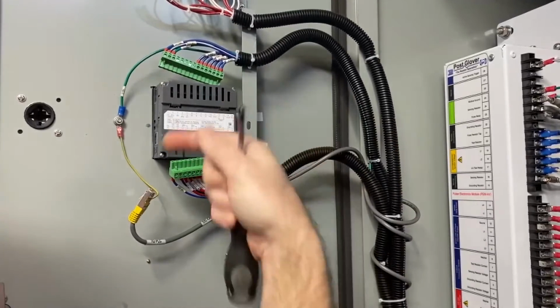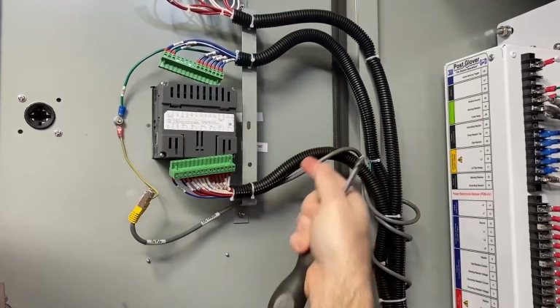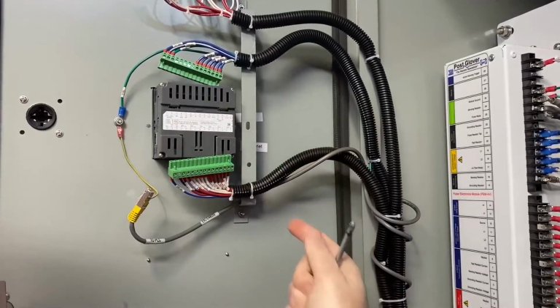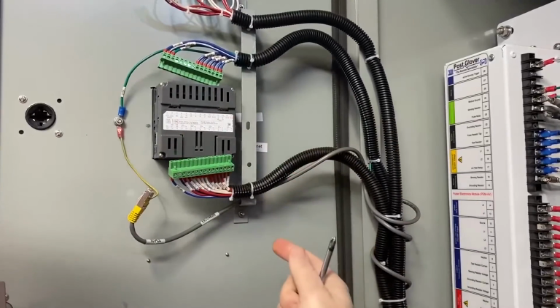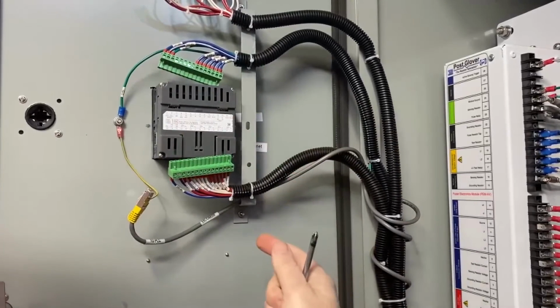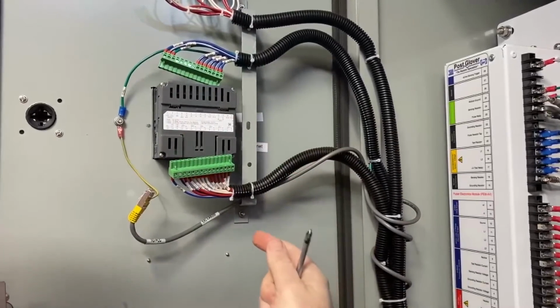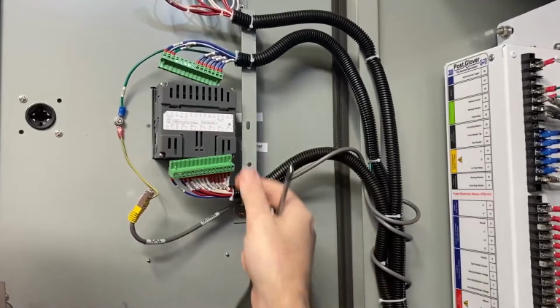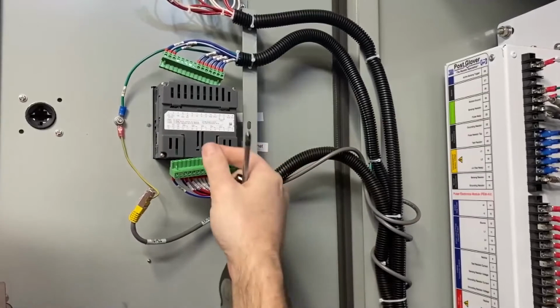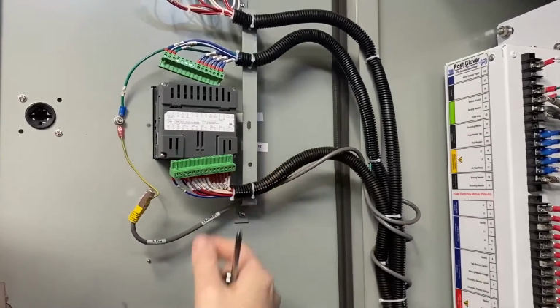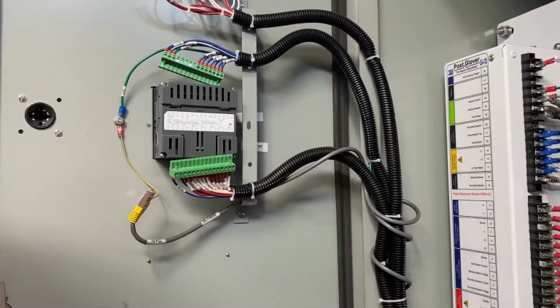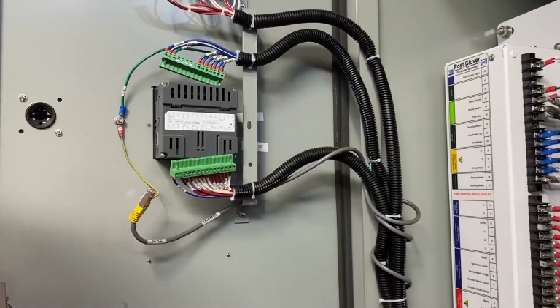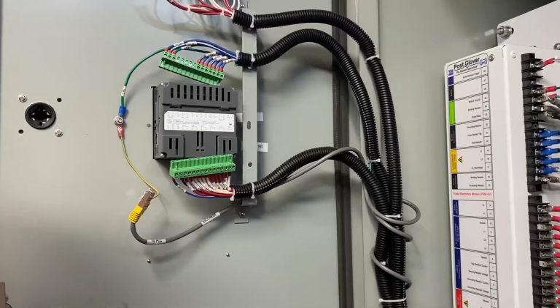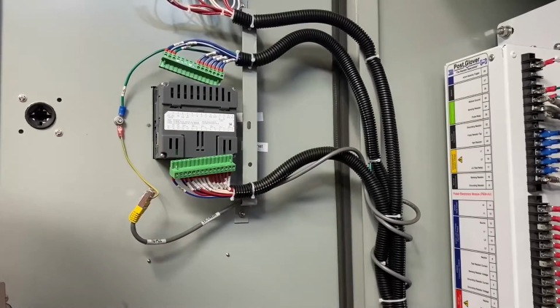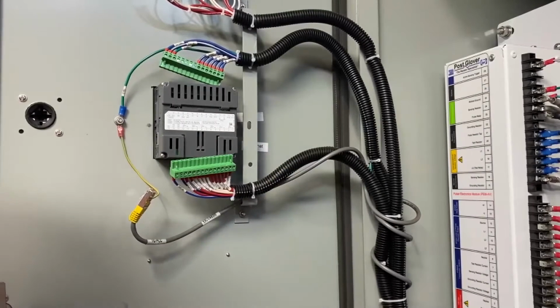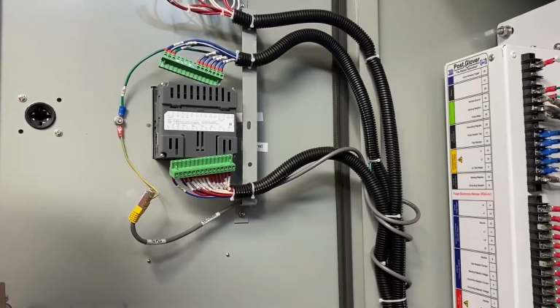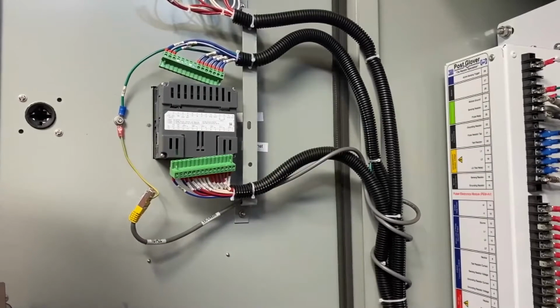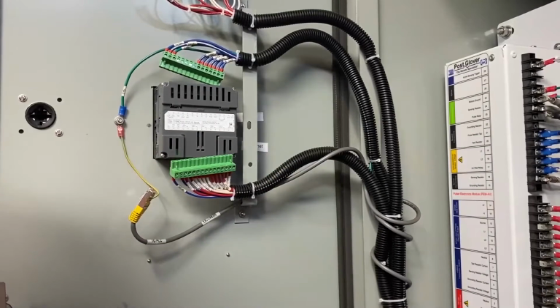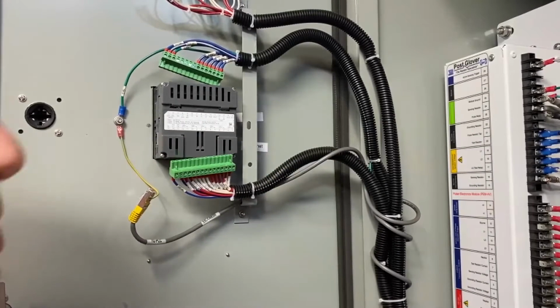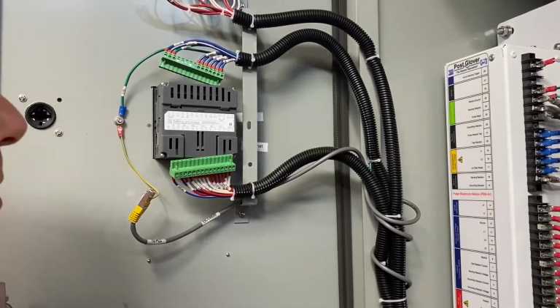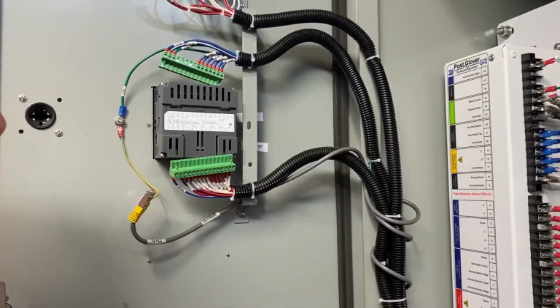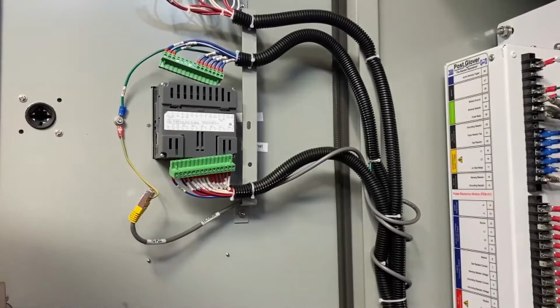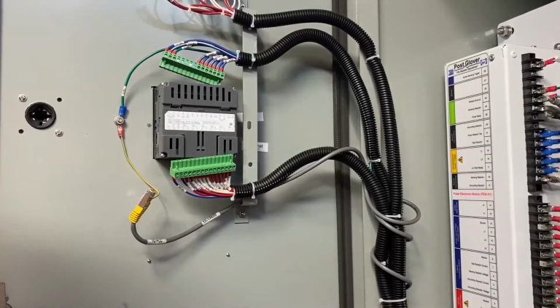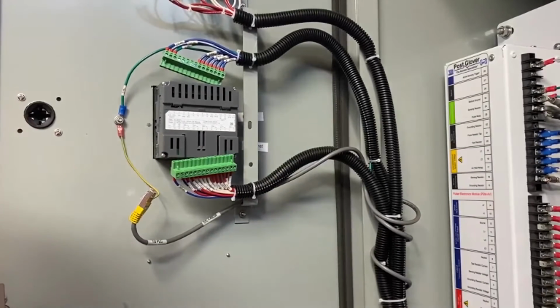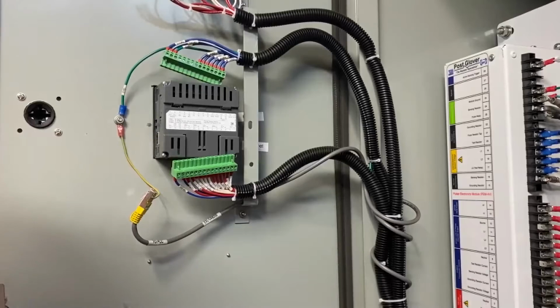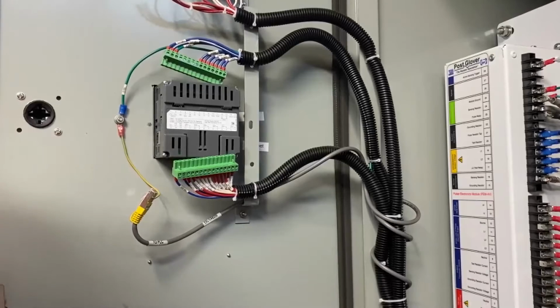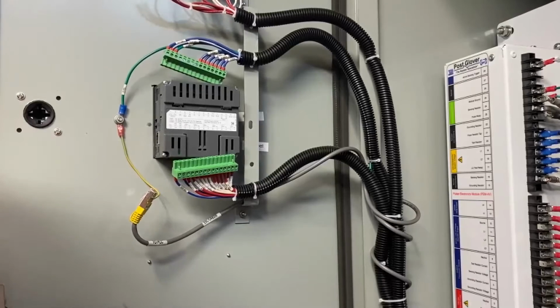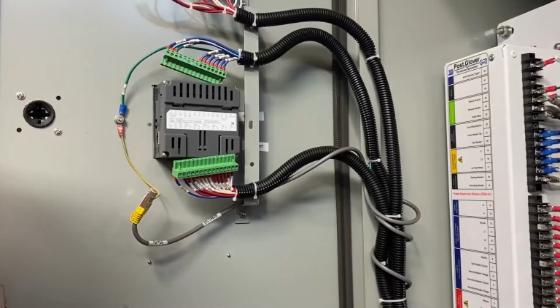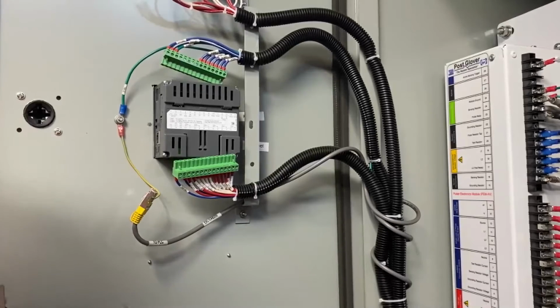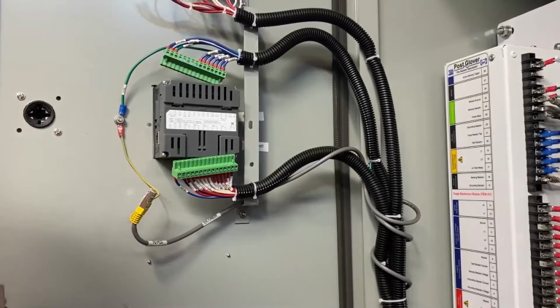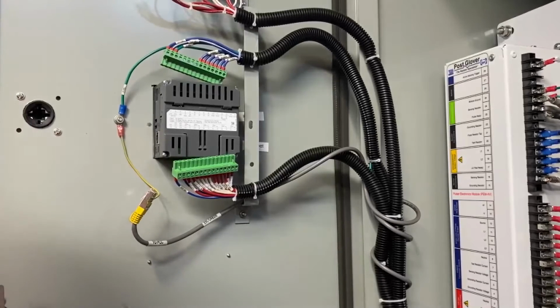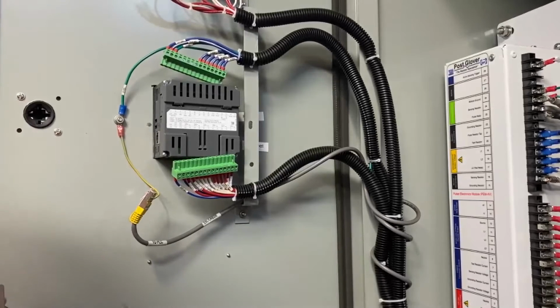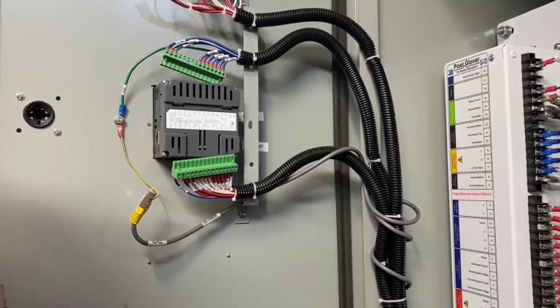Do that on both sides. Then it is just a matter of pulling the PLC out forward and popping the new one in. To mount the new one it is just the opposite.